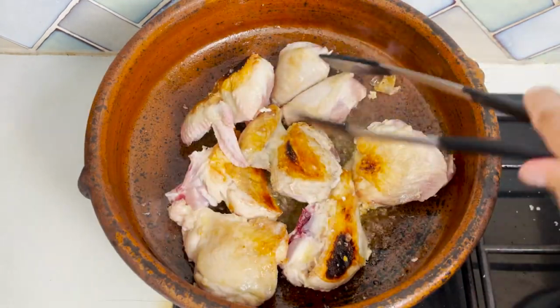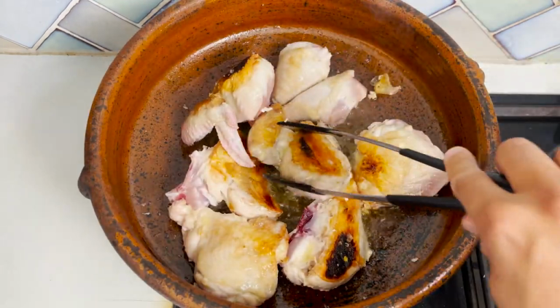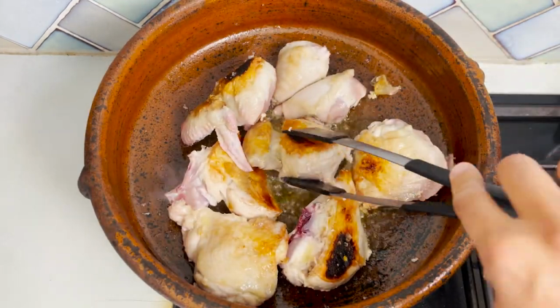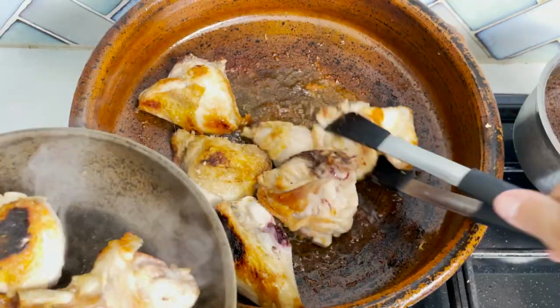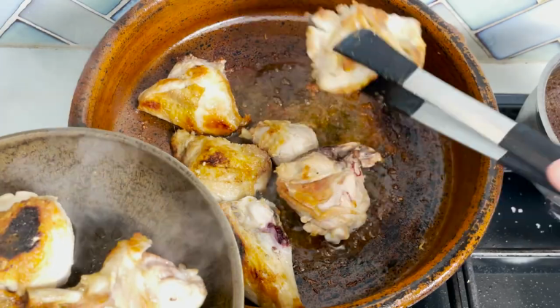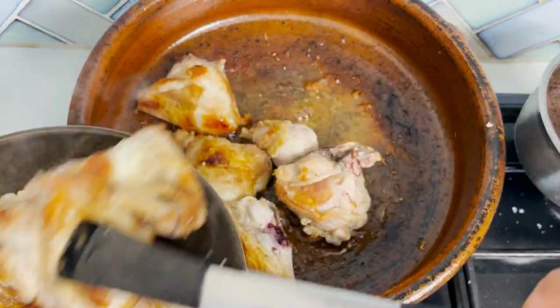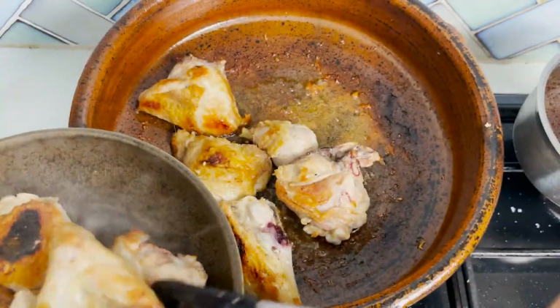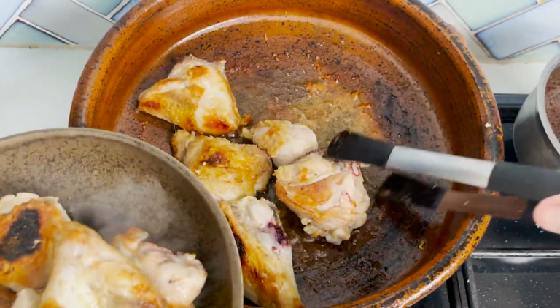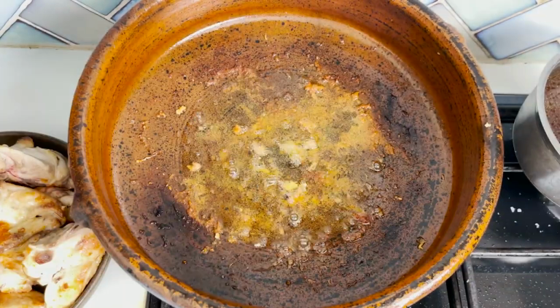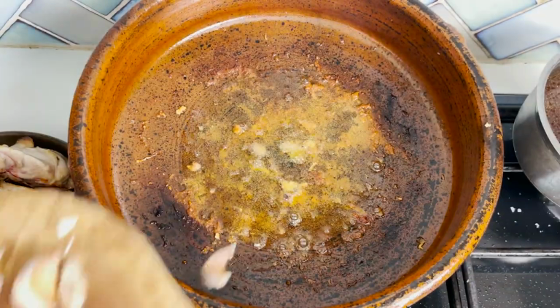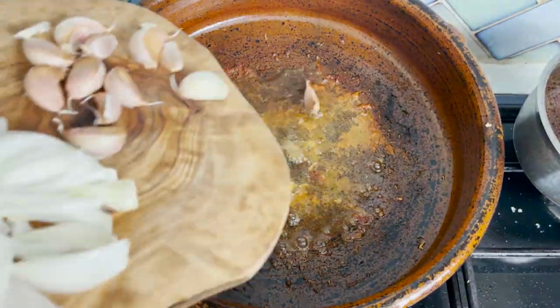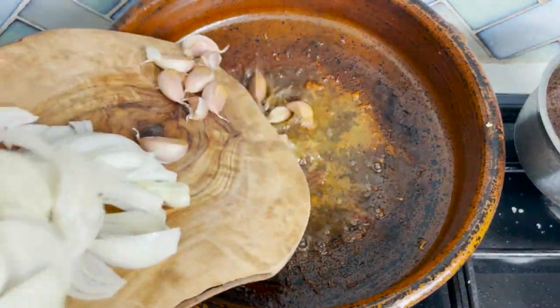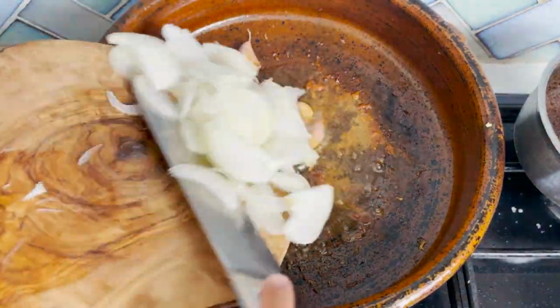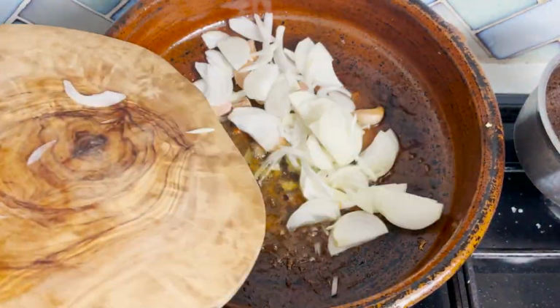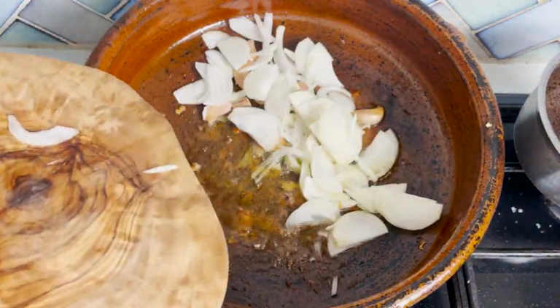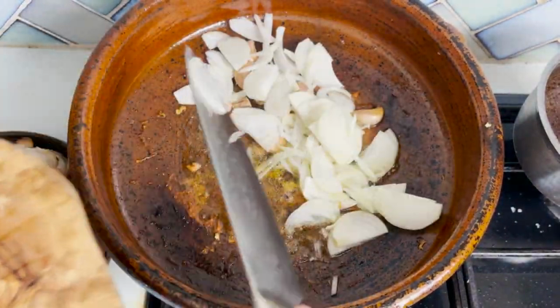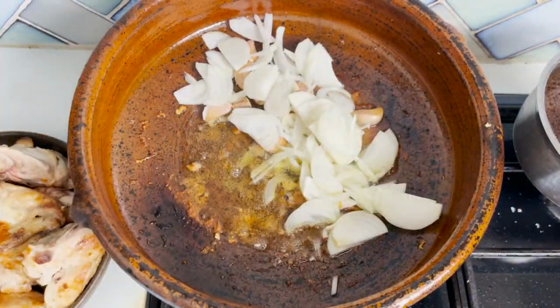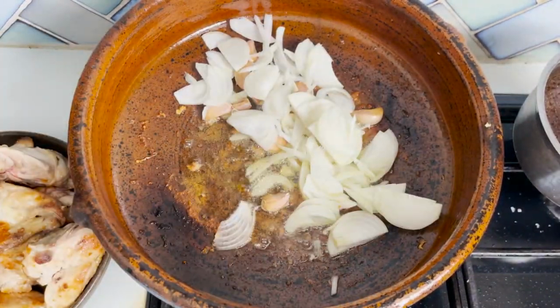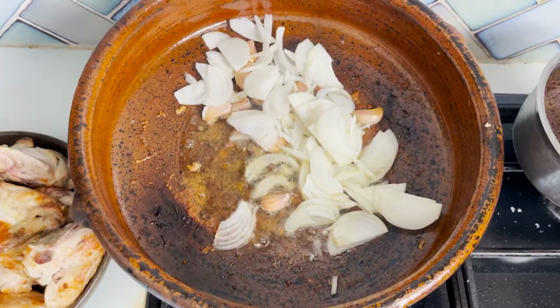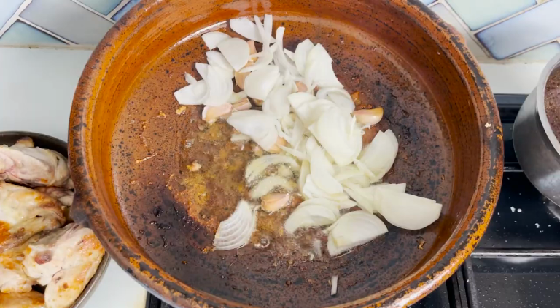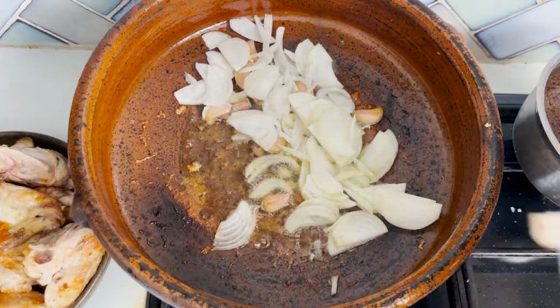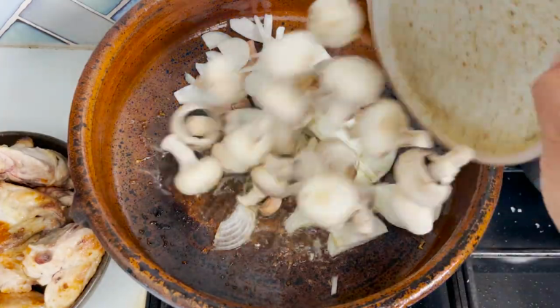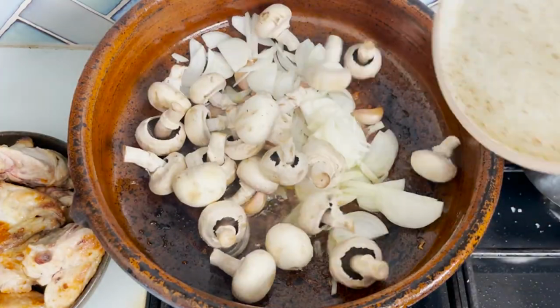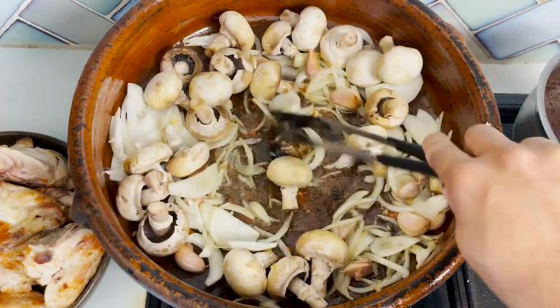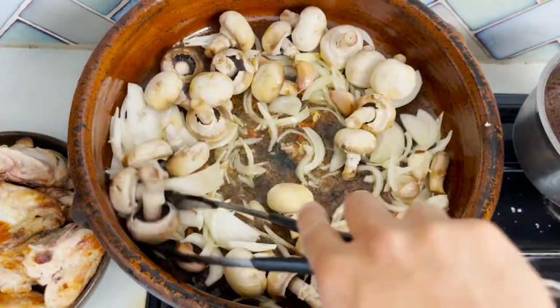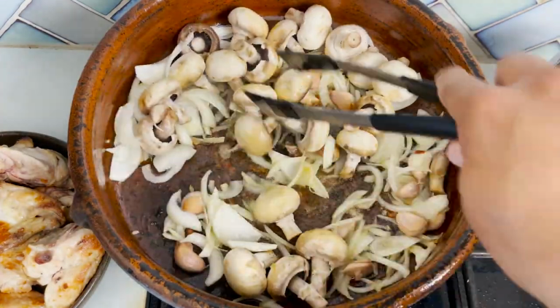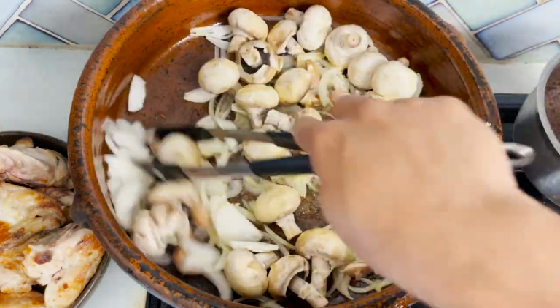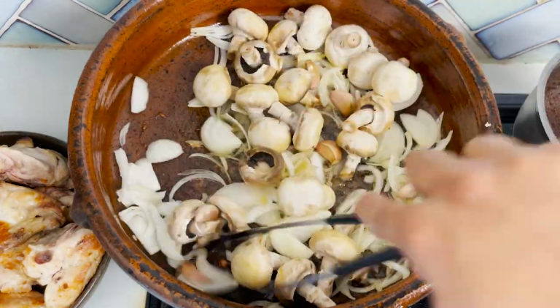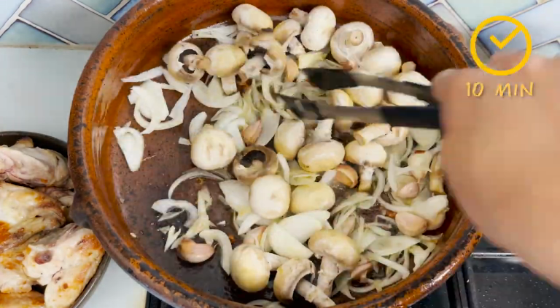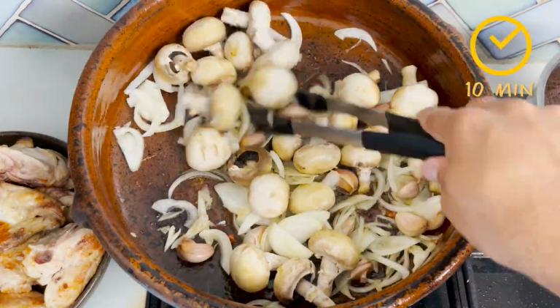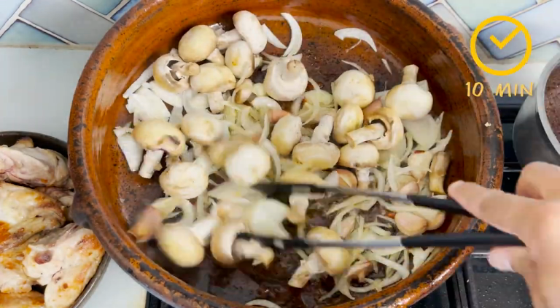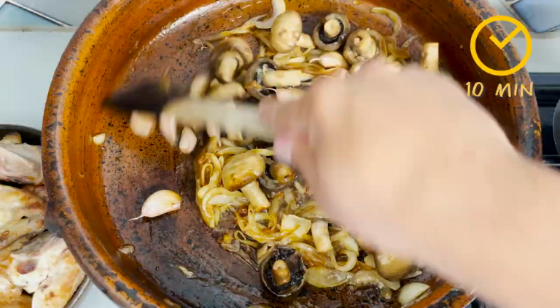Set your chicken aside and add your Spanish onion, garlic cloves, and the mushrooms. Cook them for a good 10–15 minutes until they are nice and golden.